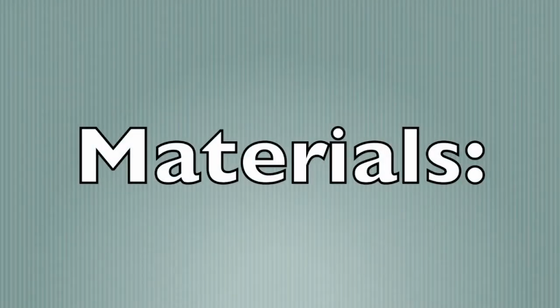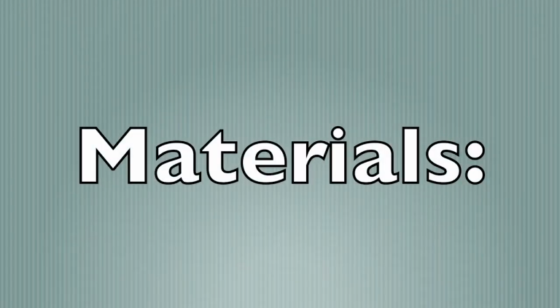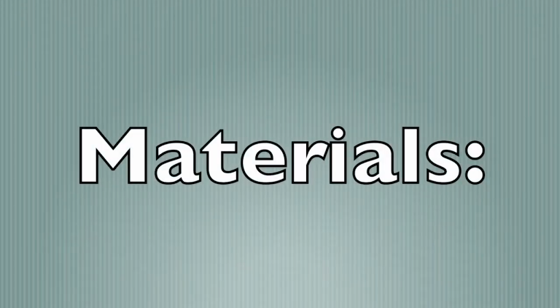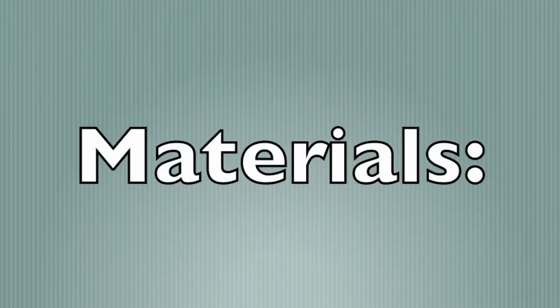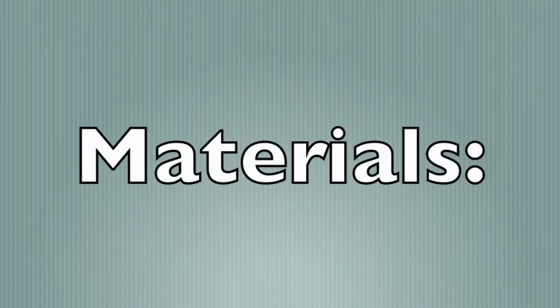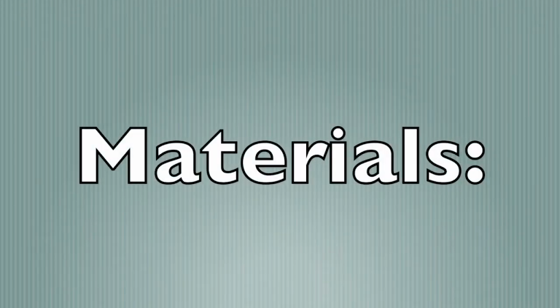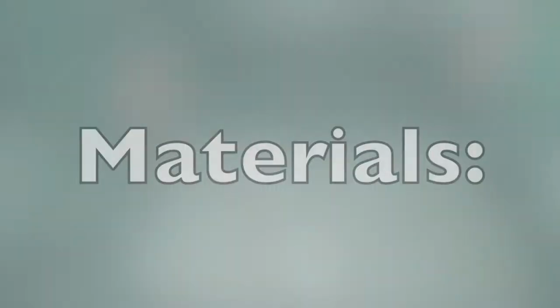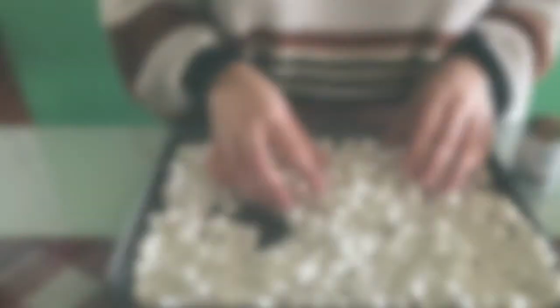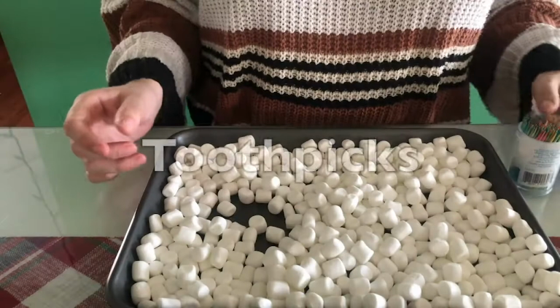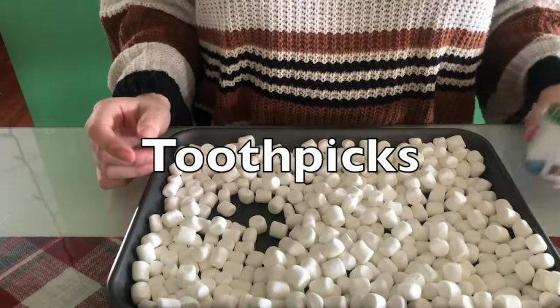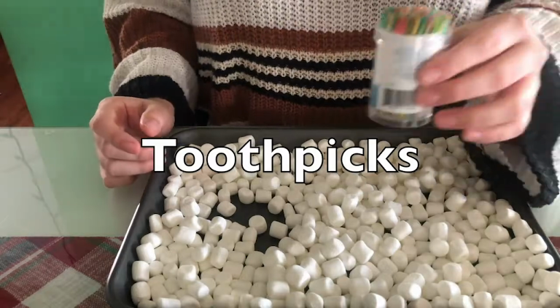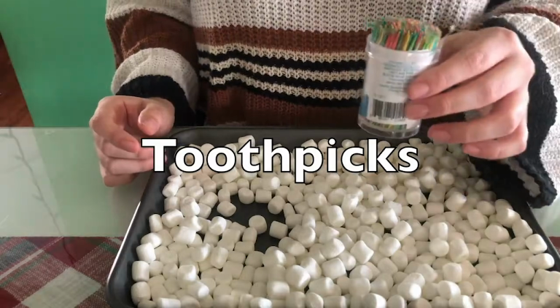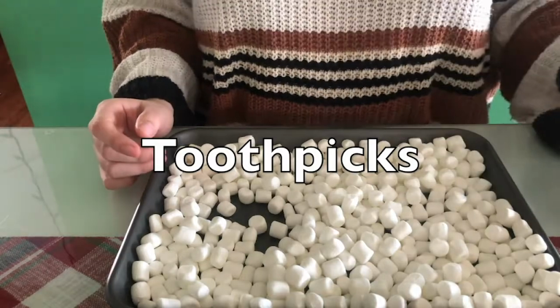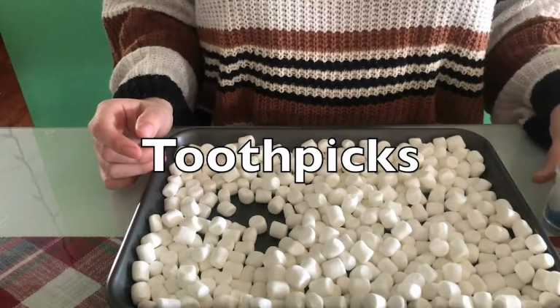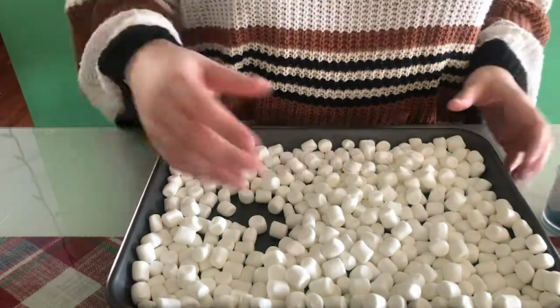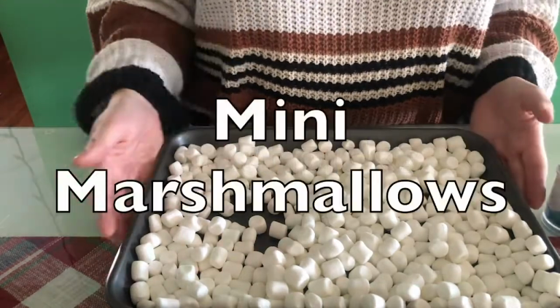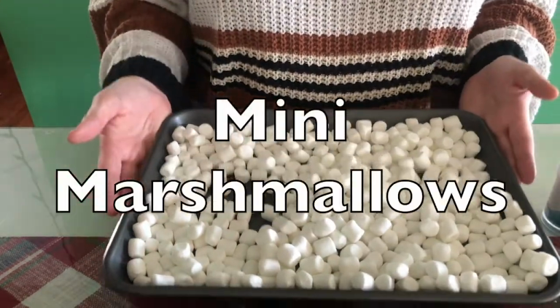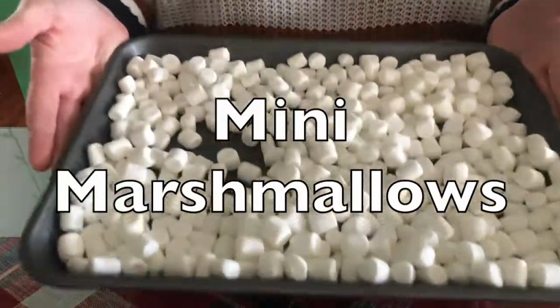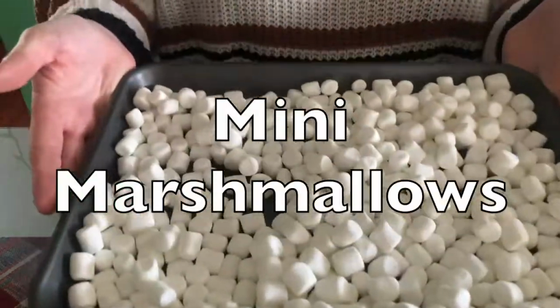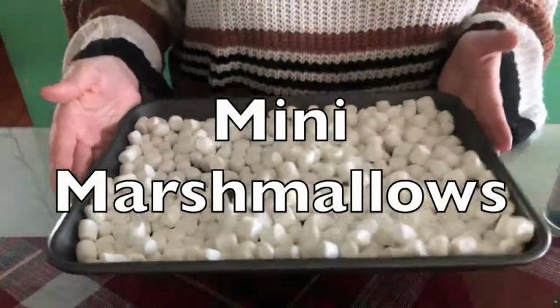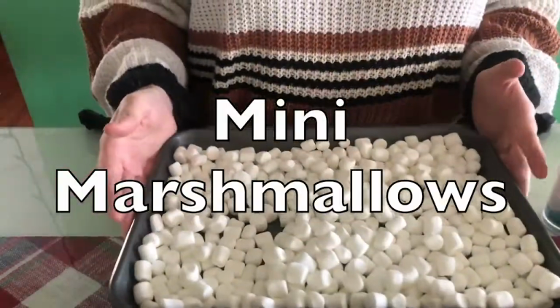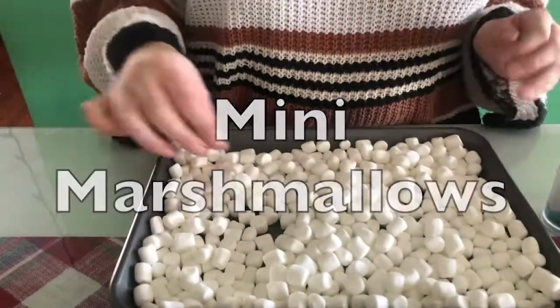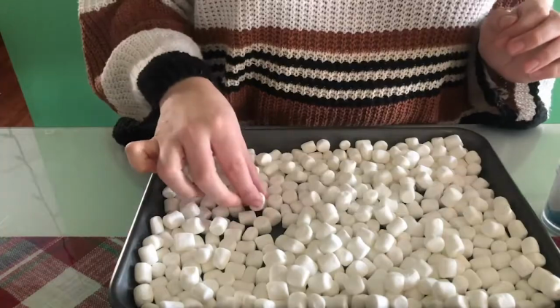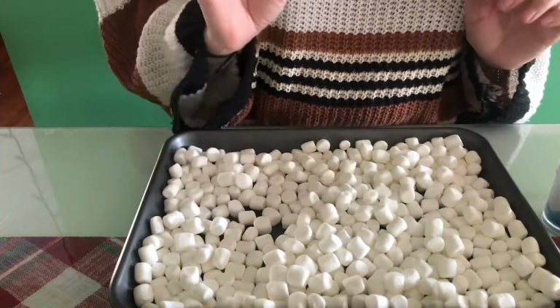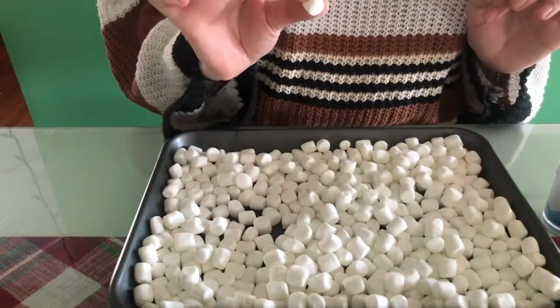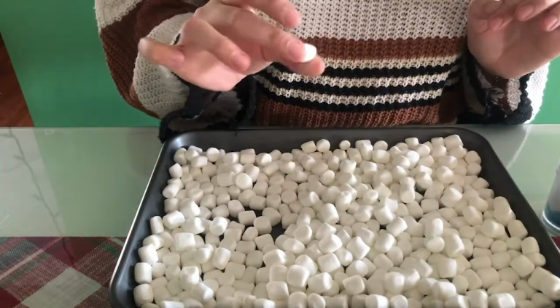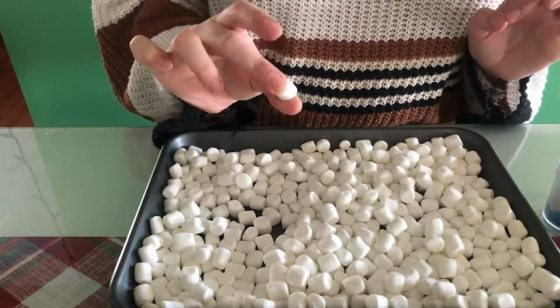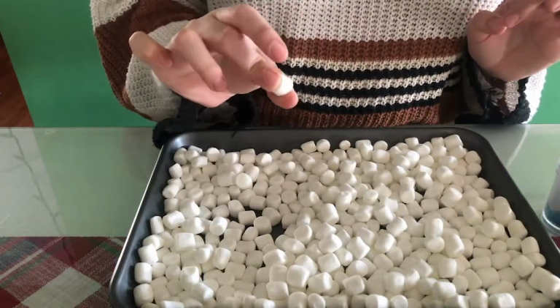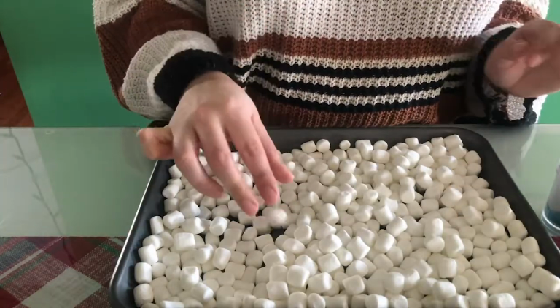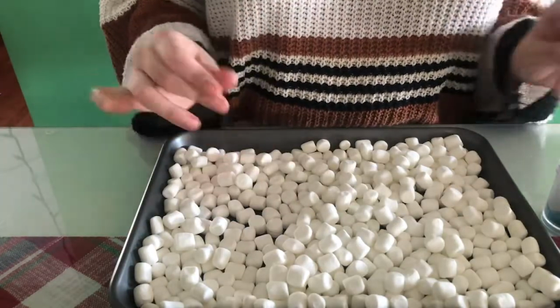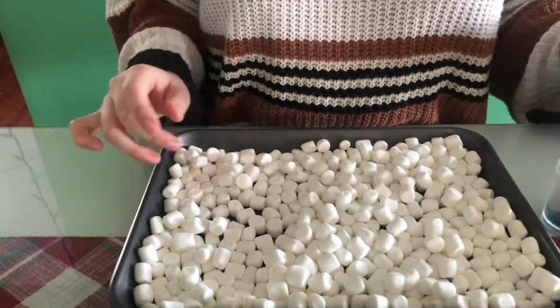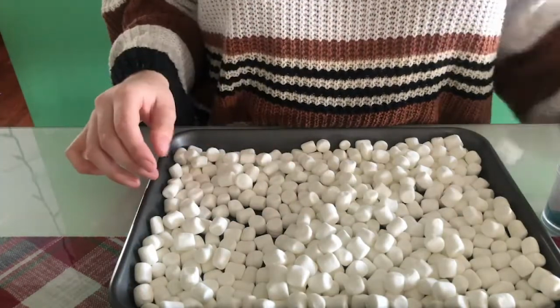The materials you will need are some toothpicks and mini marshmallows. The marshmallows work best when they are dried out, so leave them in a bowl for a day or two.